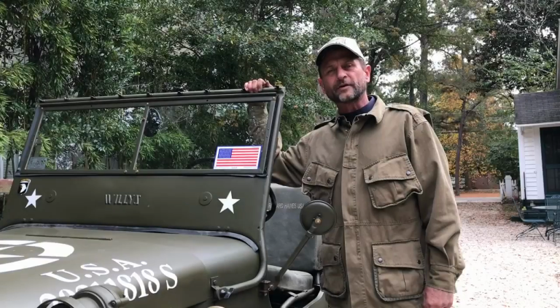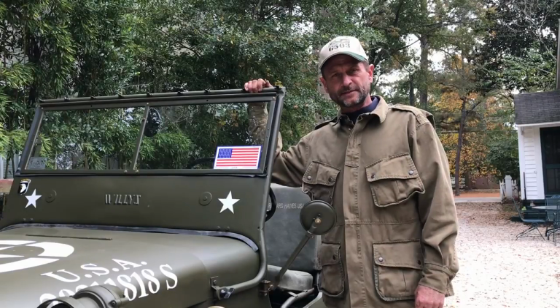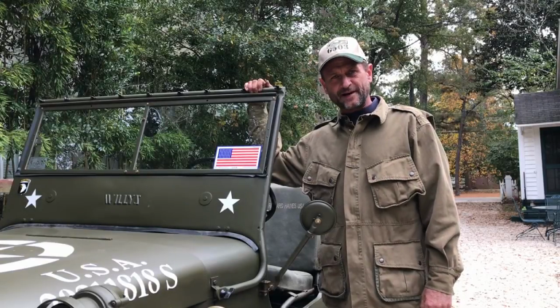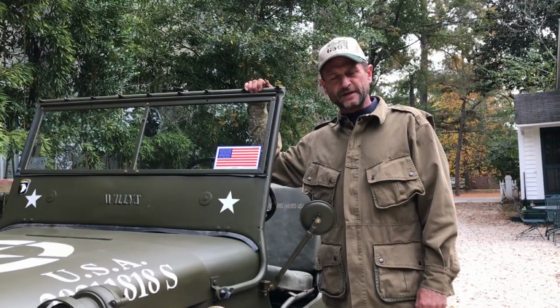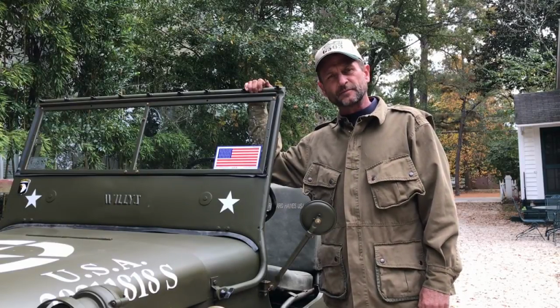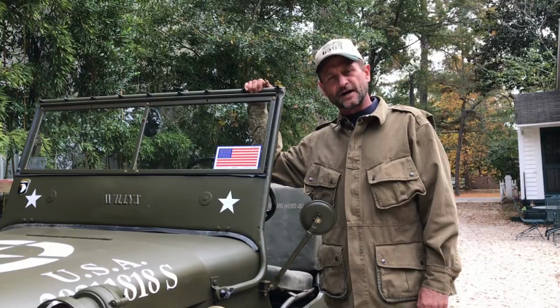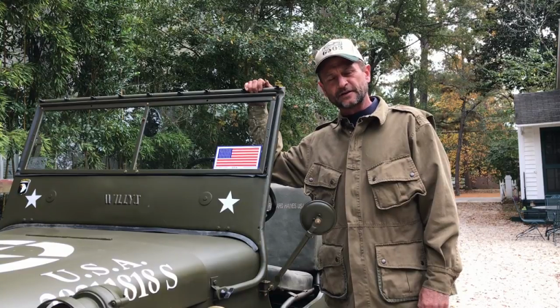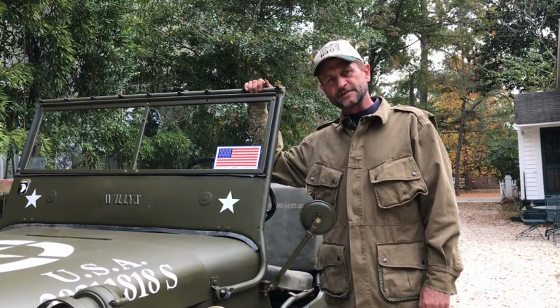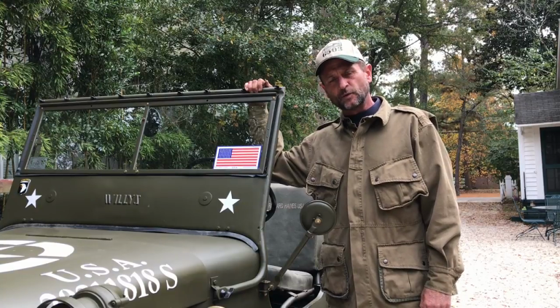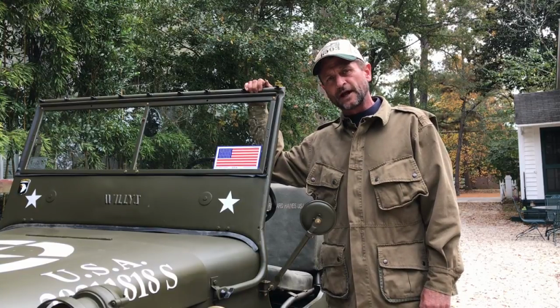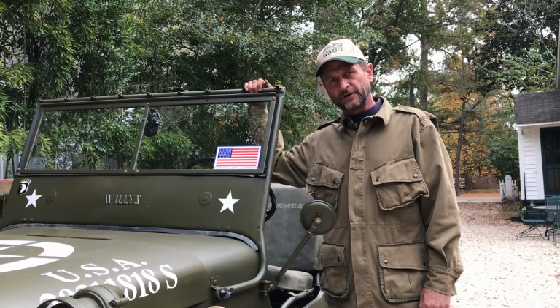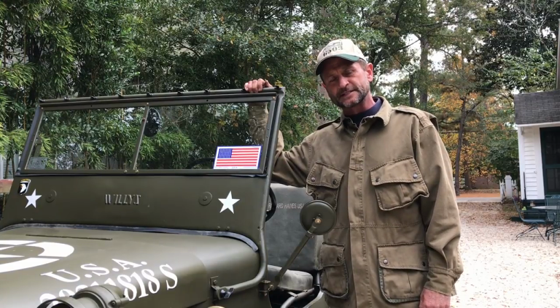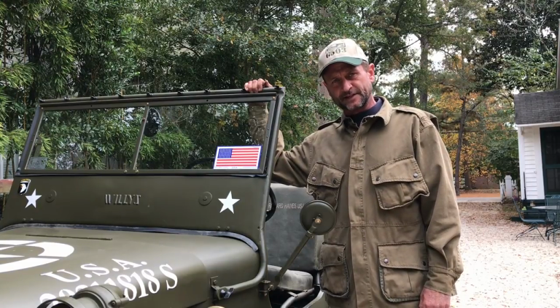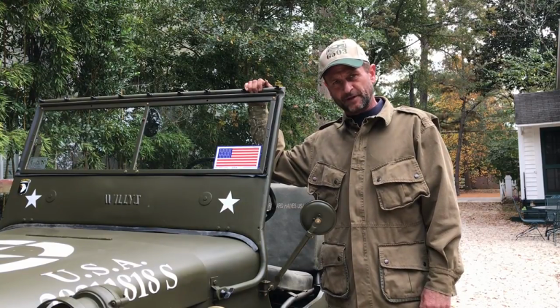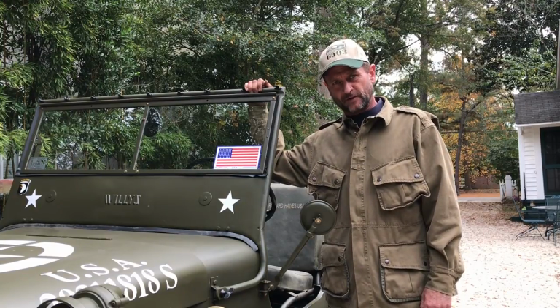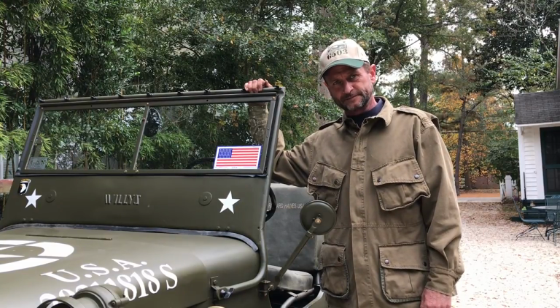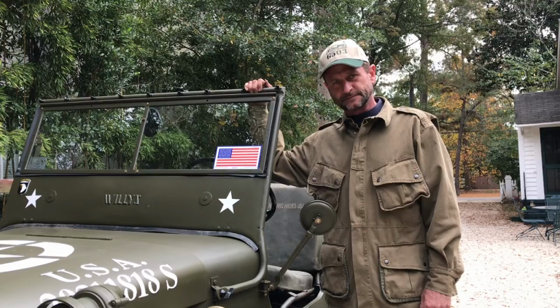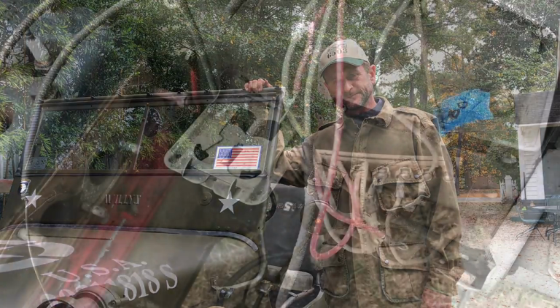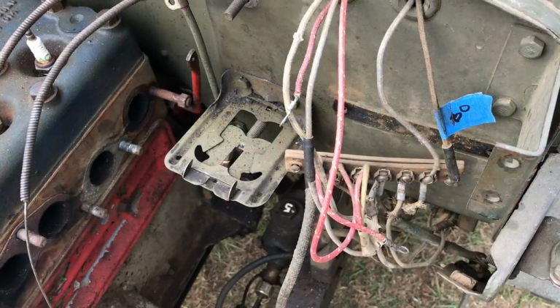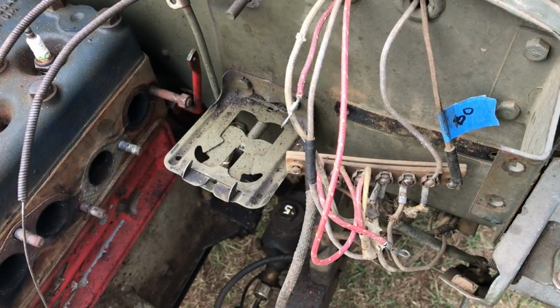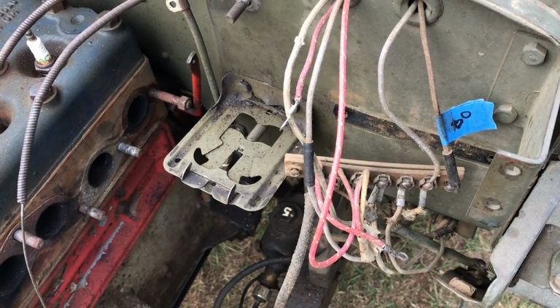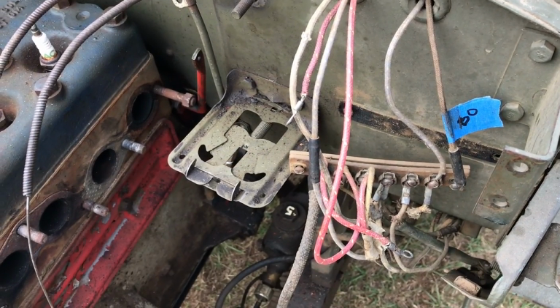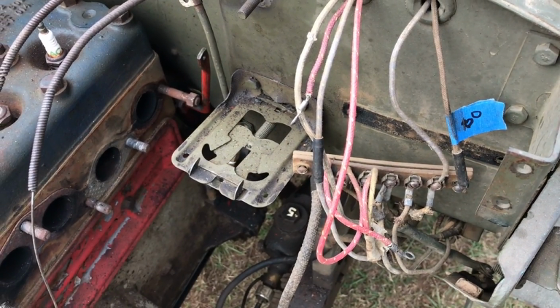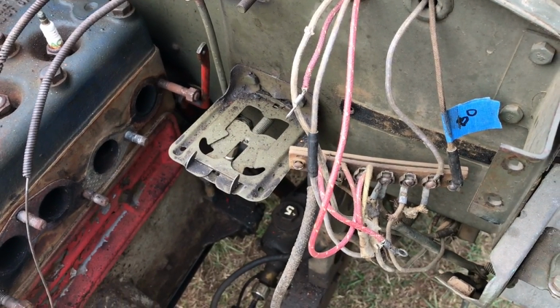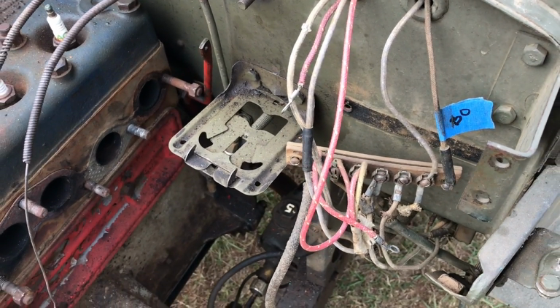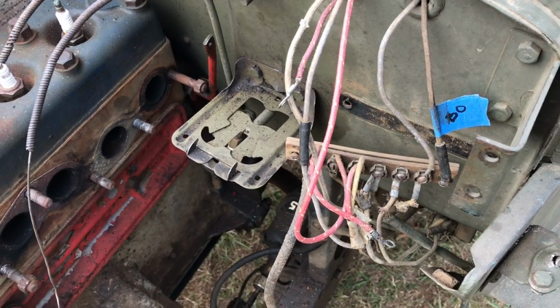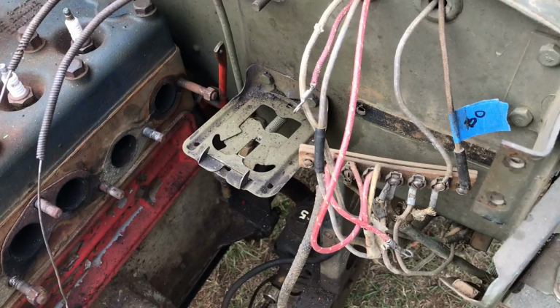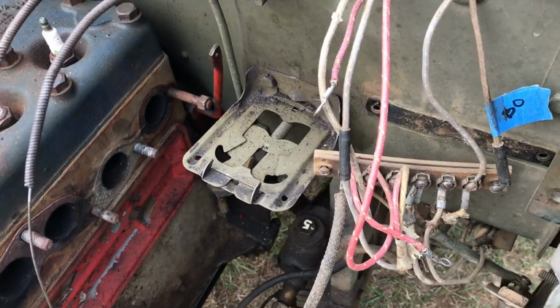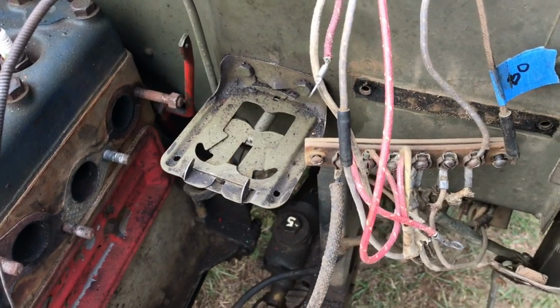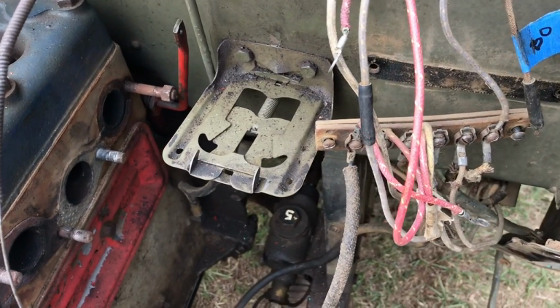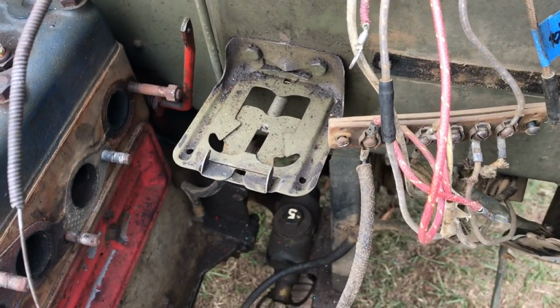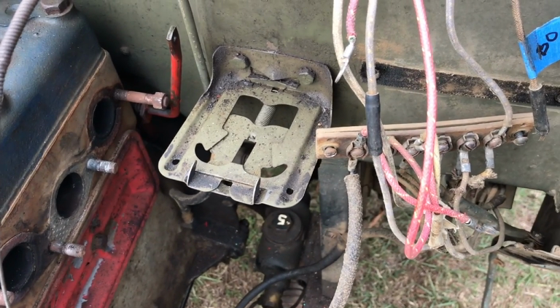Welcome to Team G503. I am your host Scott Schiller, and in this video we'll be working on the bolt-ons inside the engine compartment on the firewall. We're coming right along on the disassembly of the 1943 Willys MB. We've still got a few things to take off from the engine compartment.